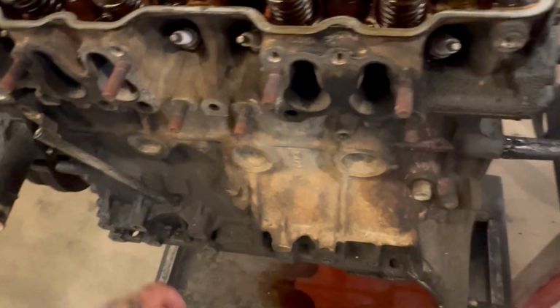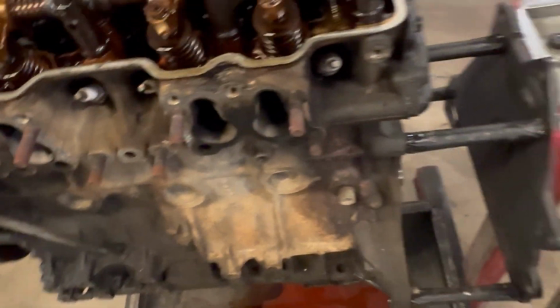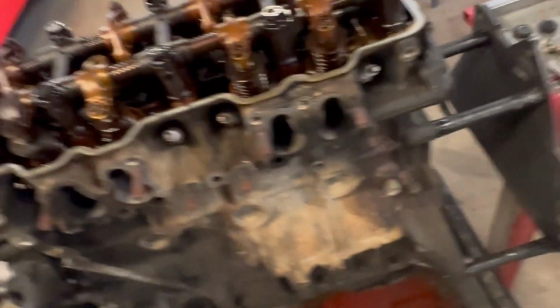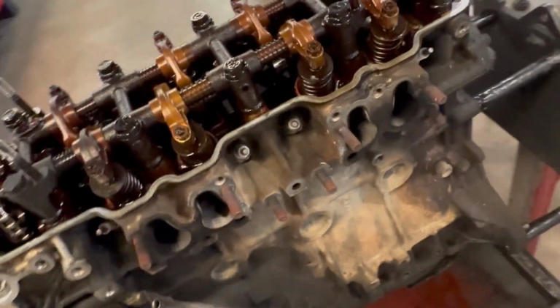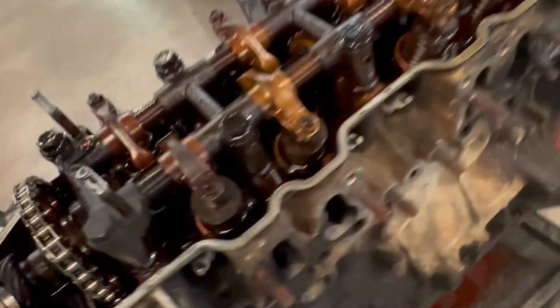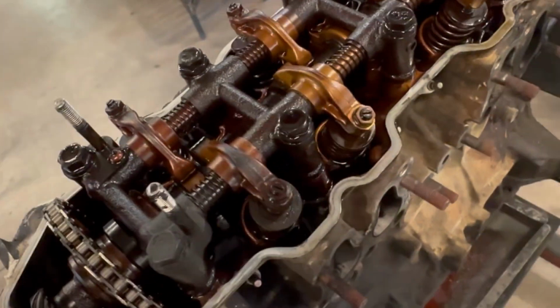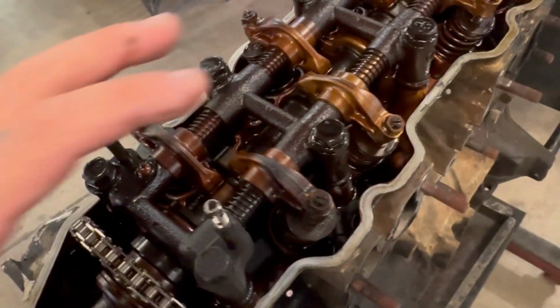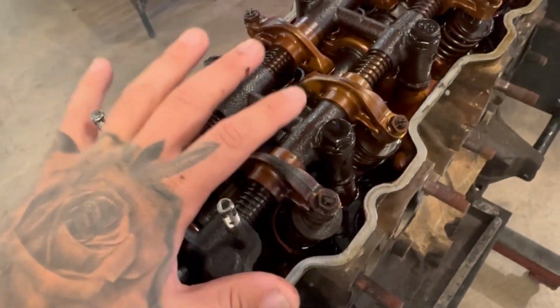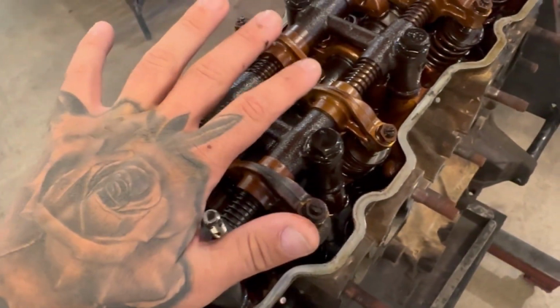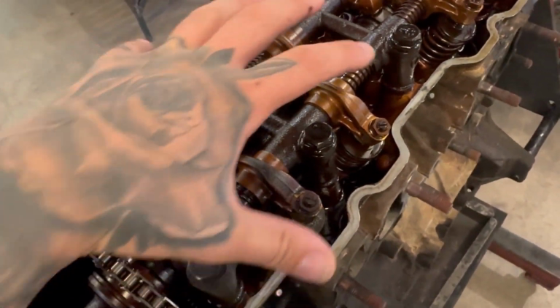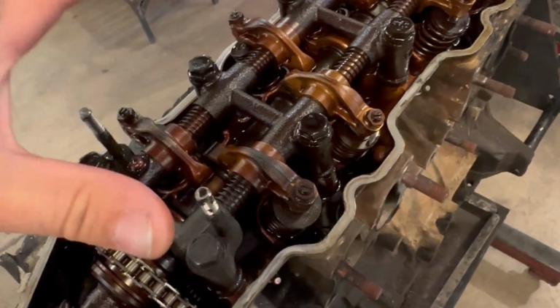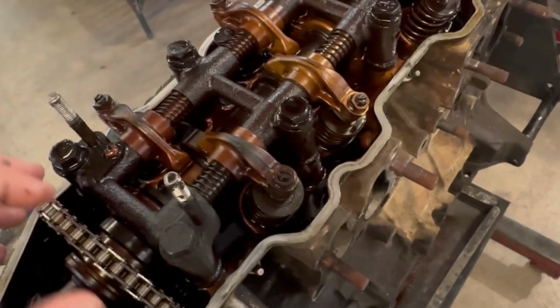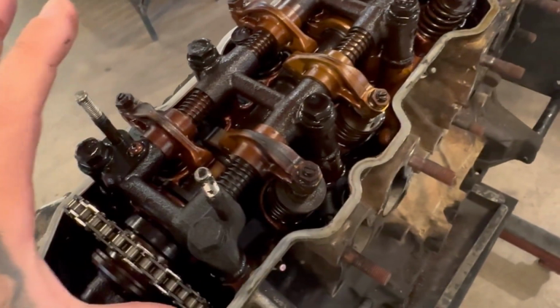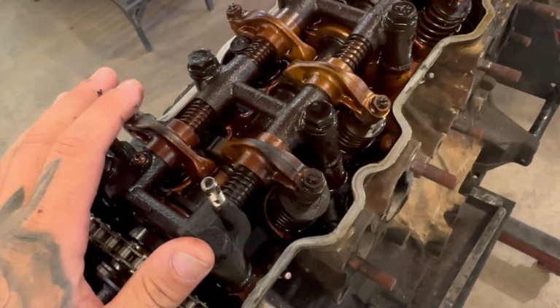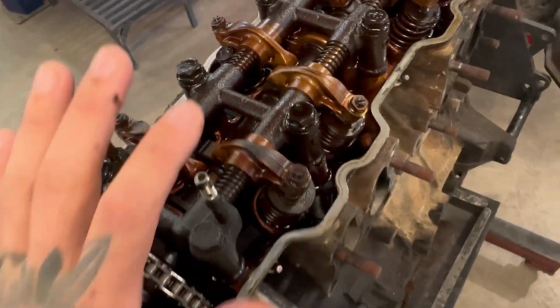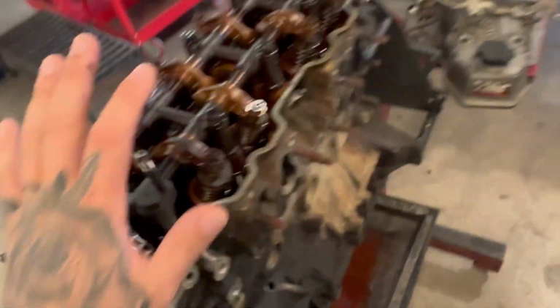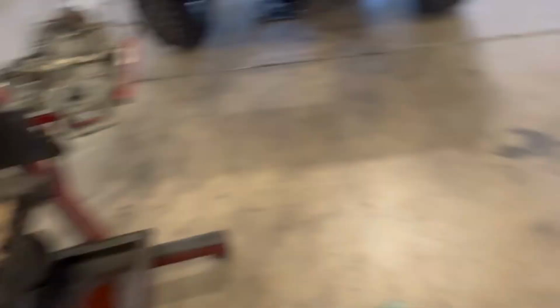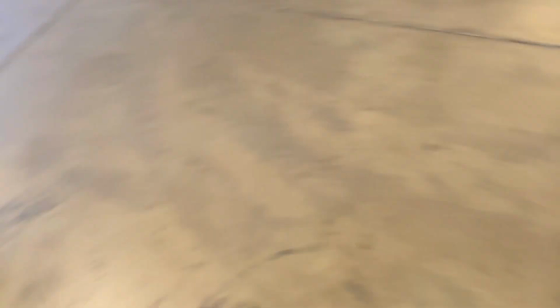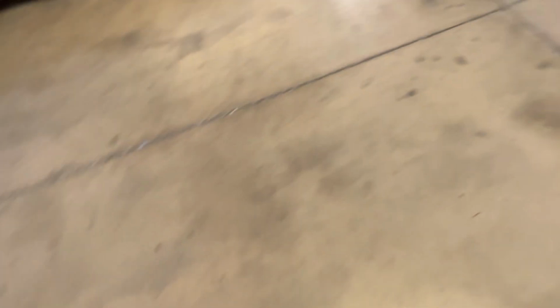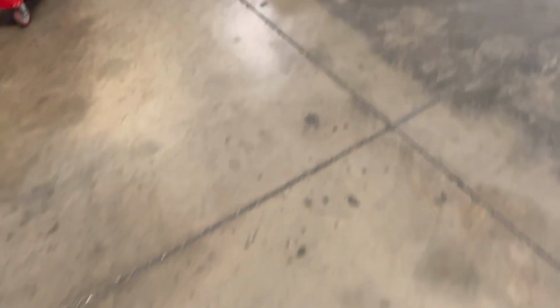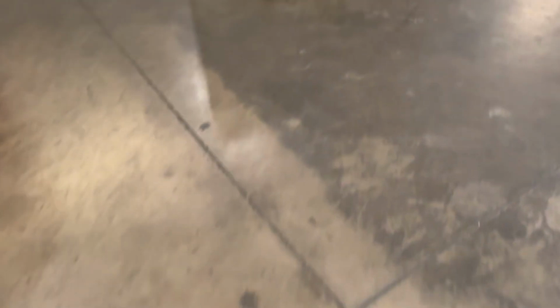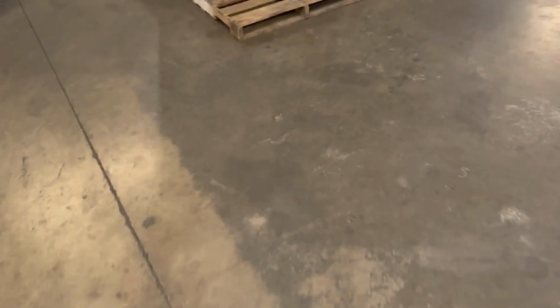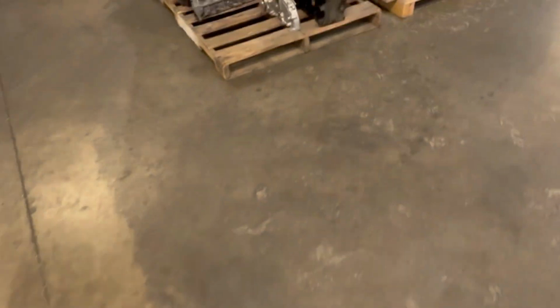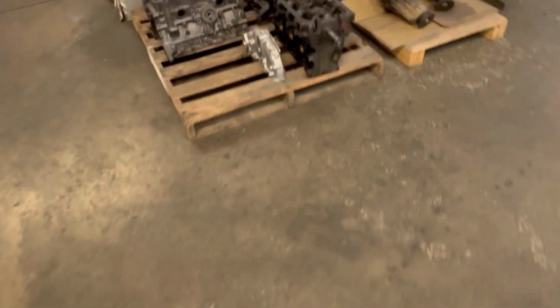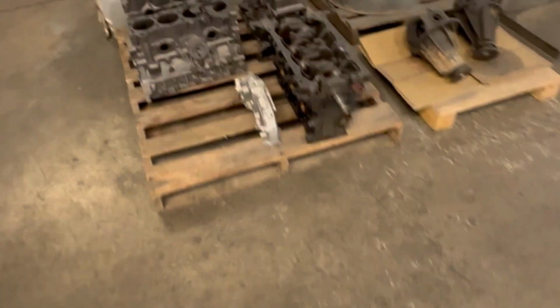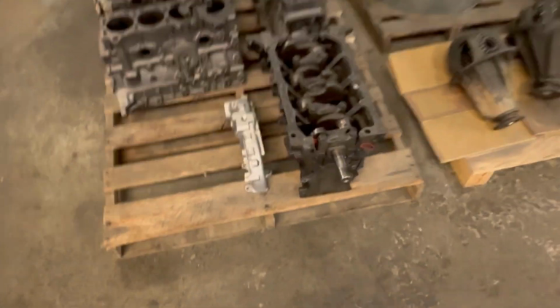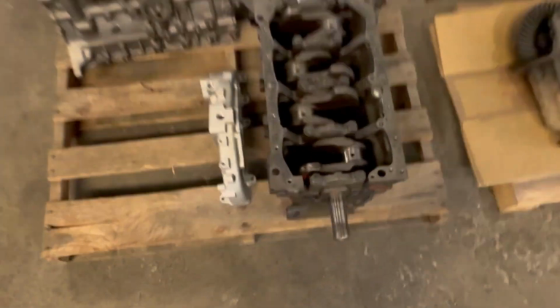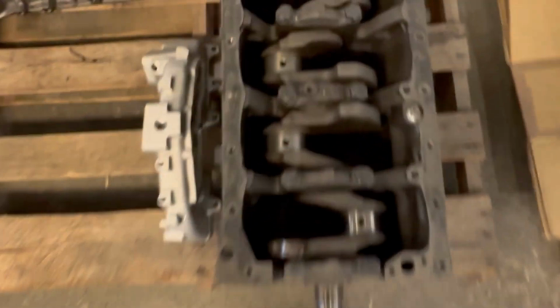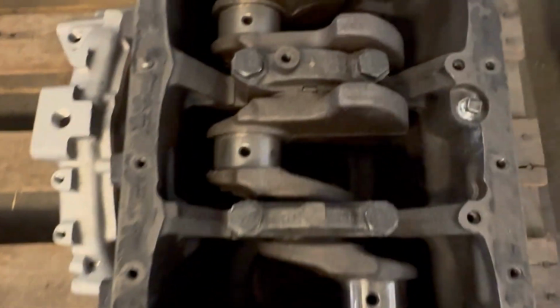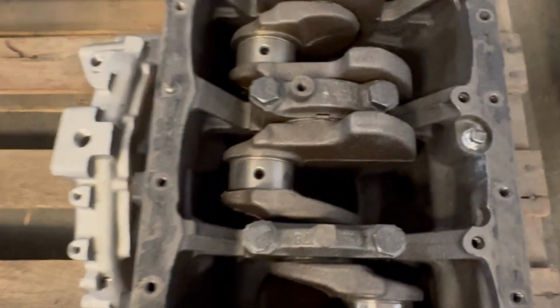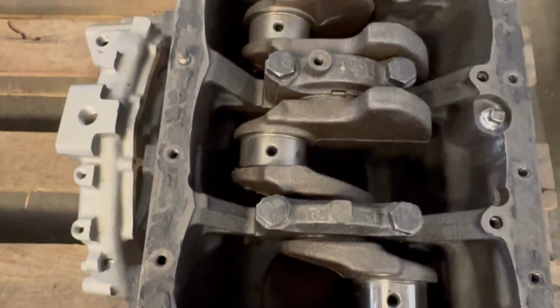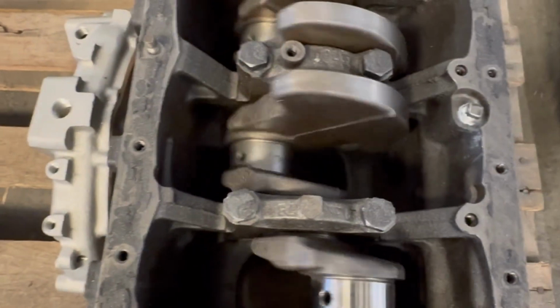If you want to see how this gets stripped down — so all this will come out, every little thing — it'll look like this. Then this is what's underneath it, which I believe is the crankshaft.